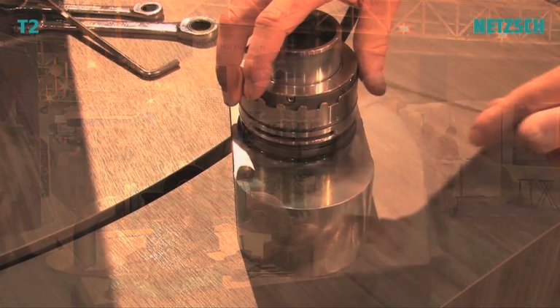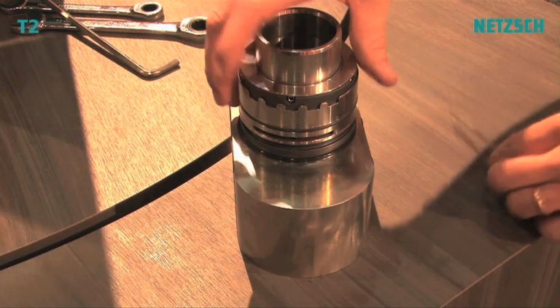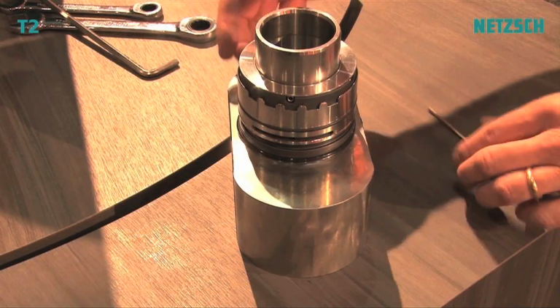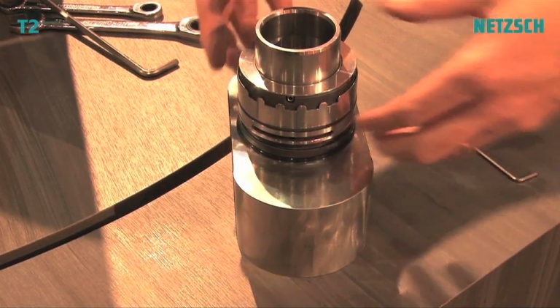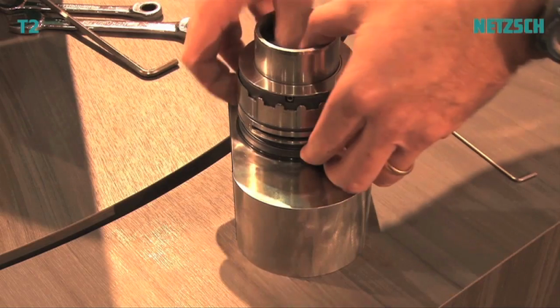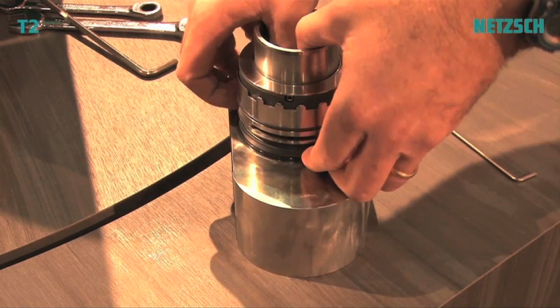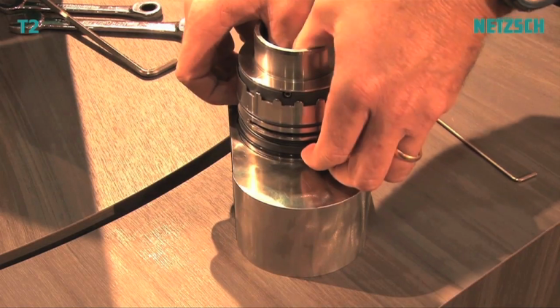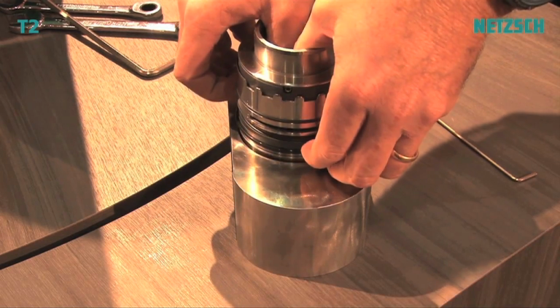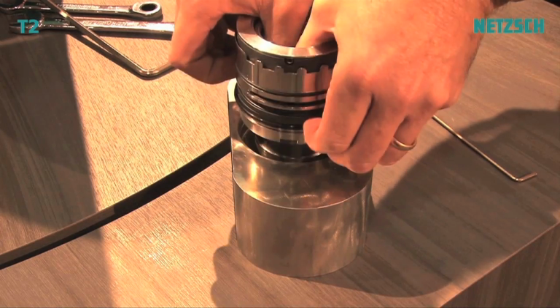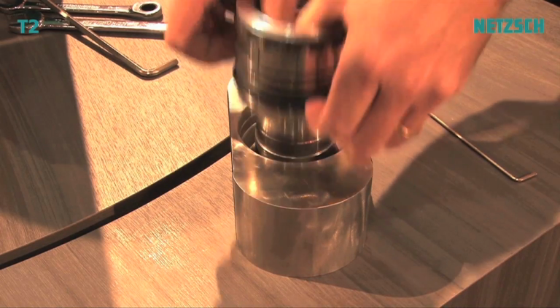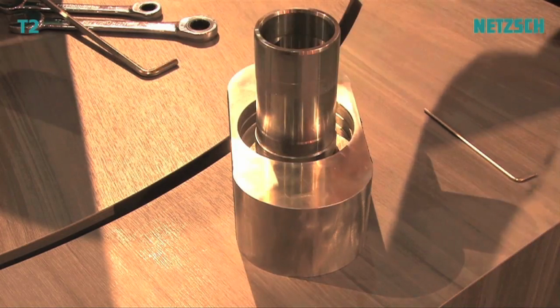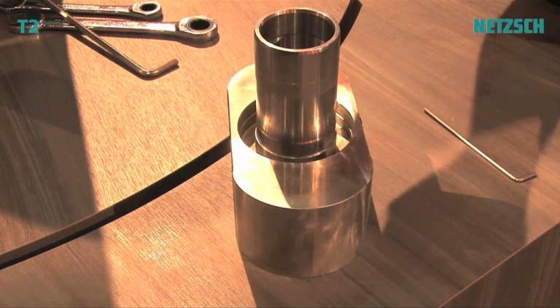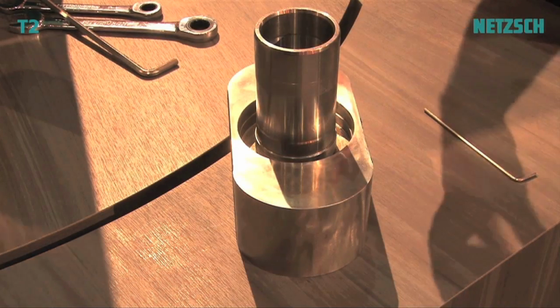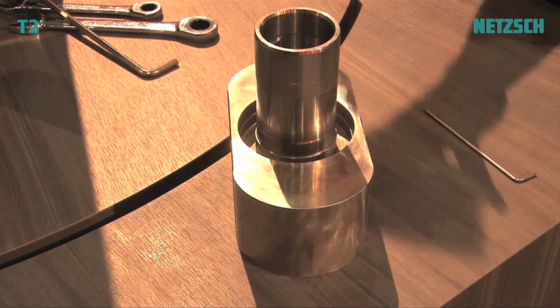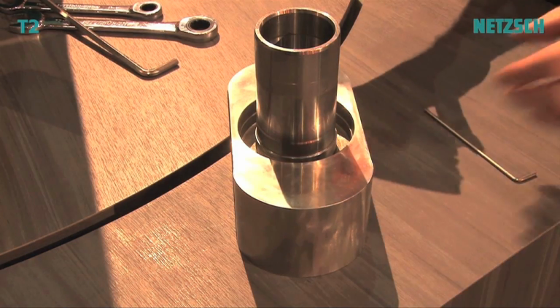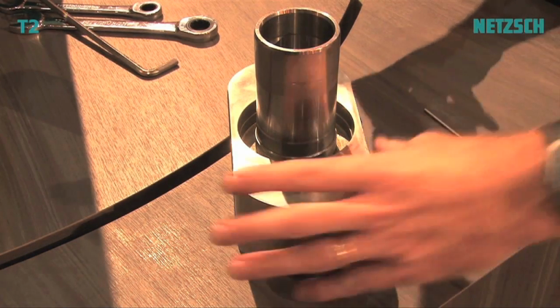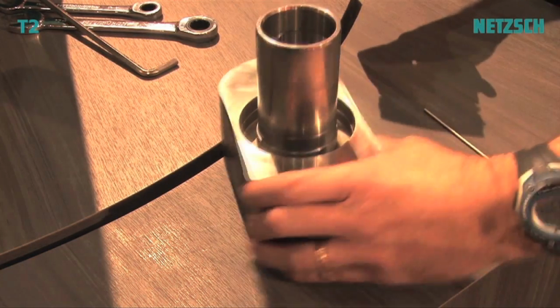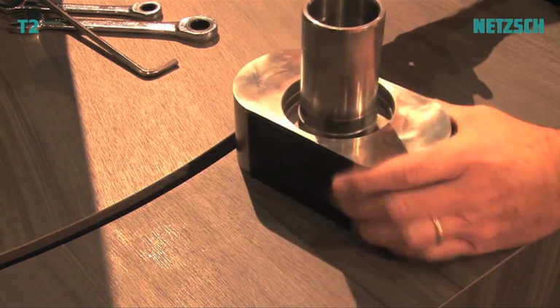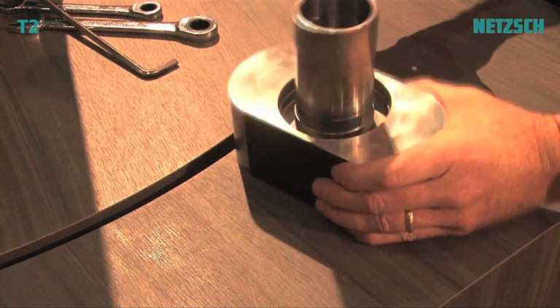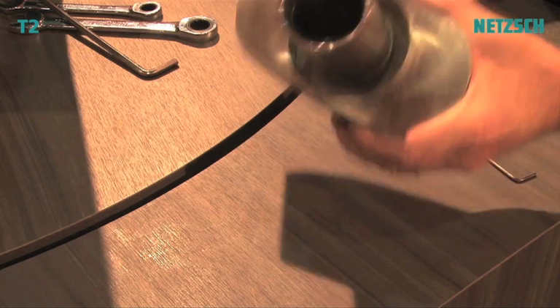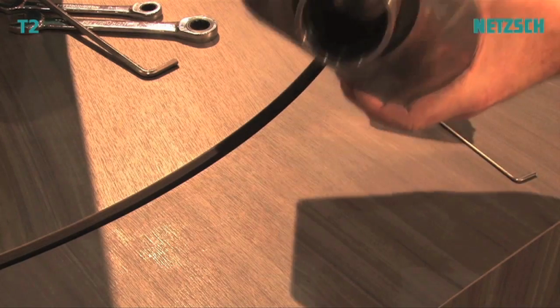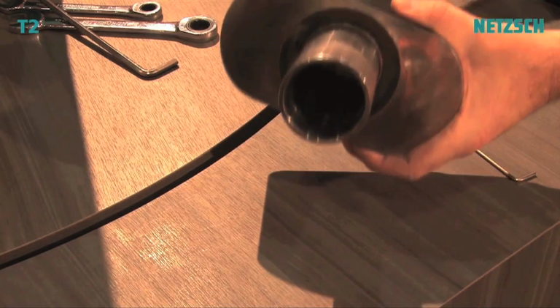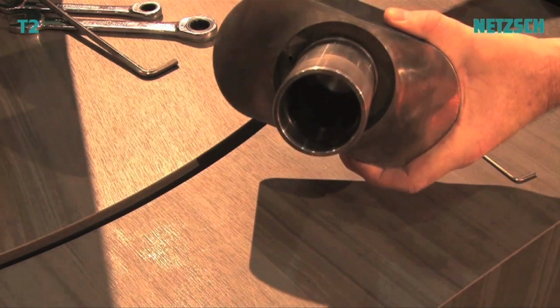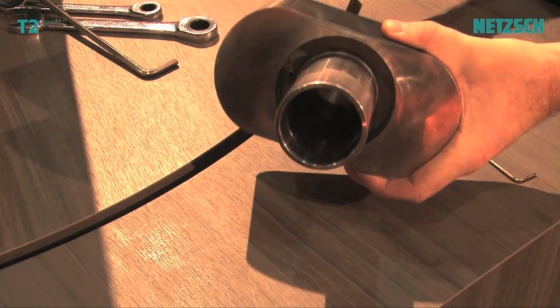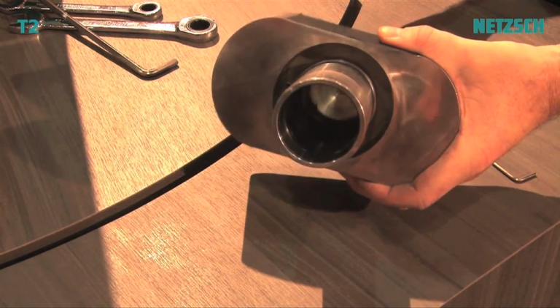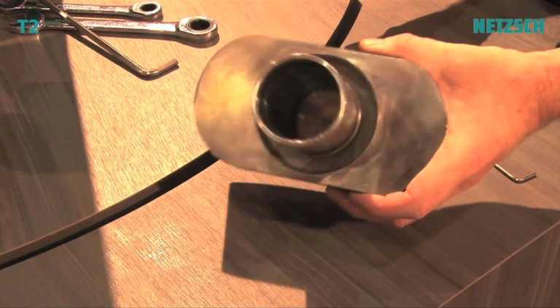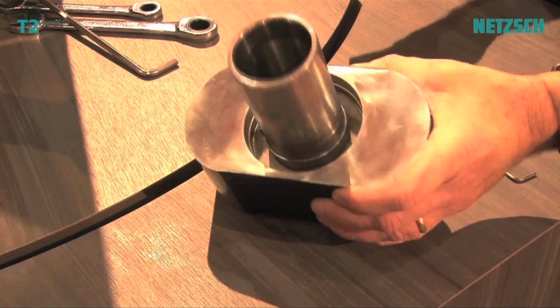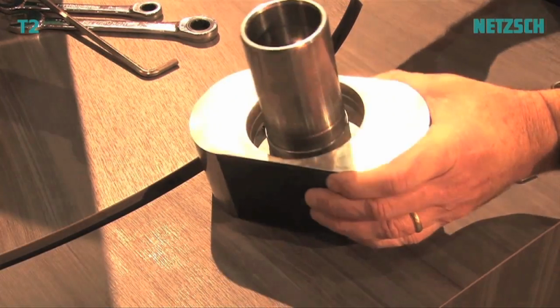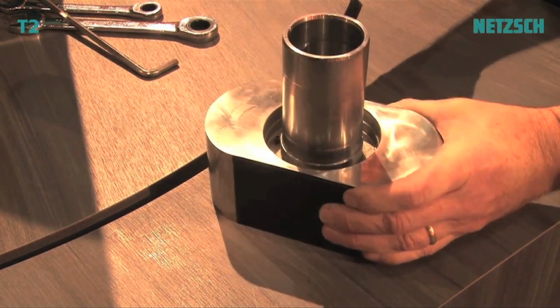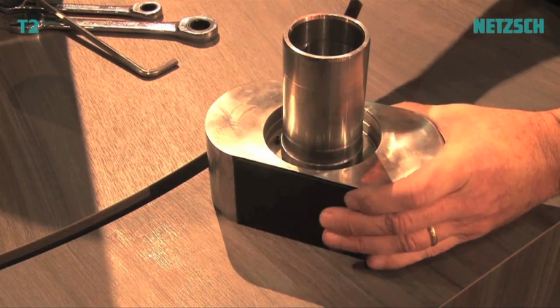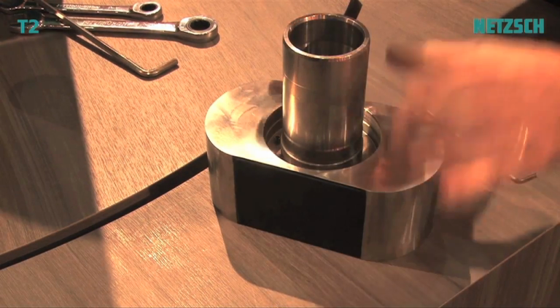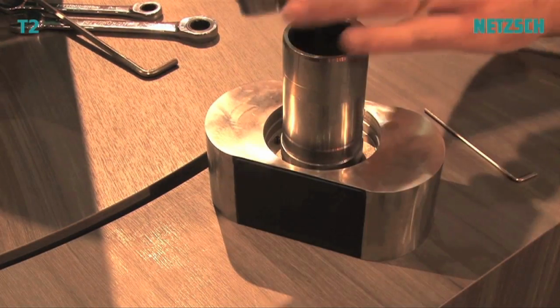To remove the mechanical seal, use the Allen key. There are four set screws to remove. It's a cartridge mechanical seal — either single or double — and it comes right off.